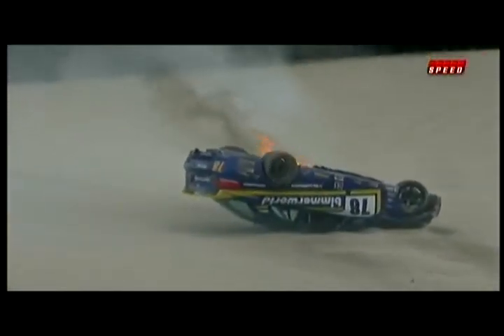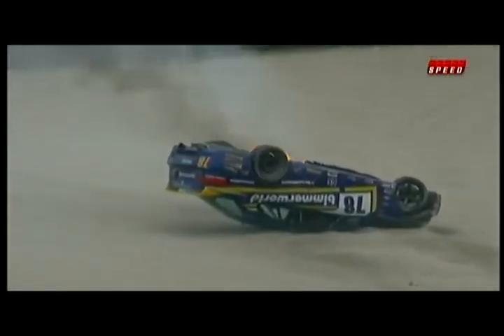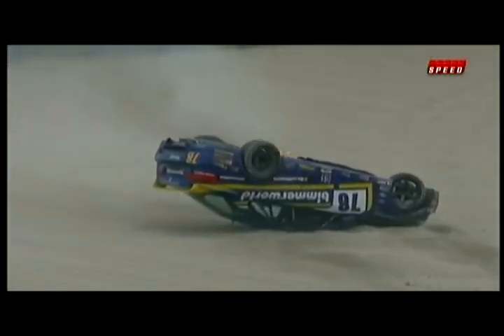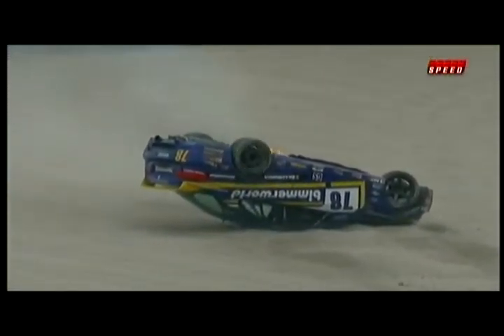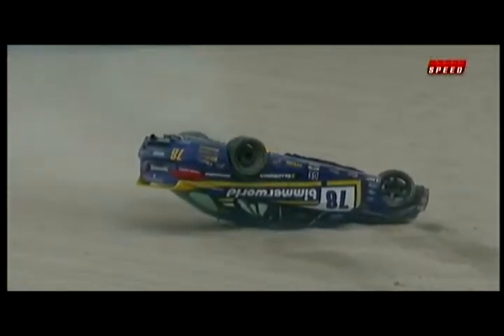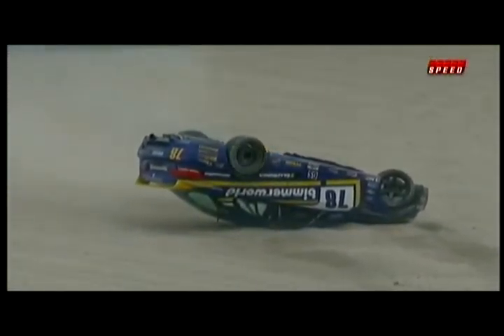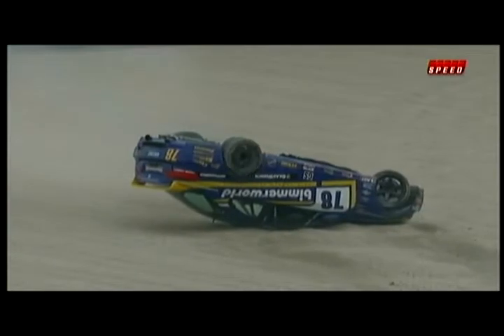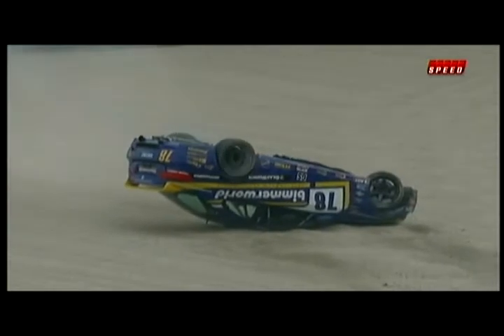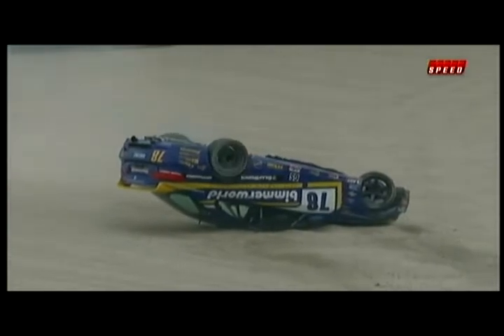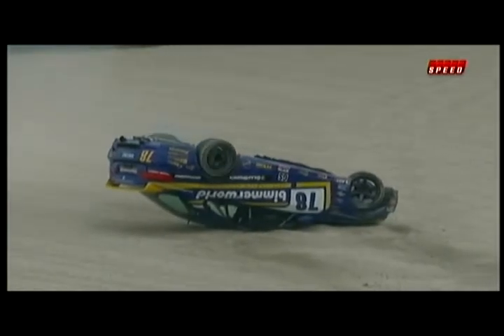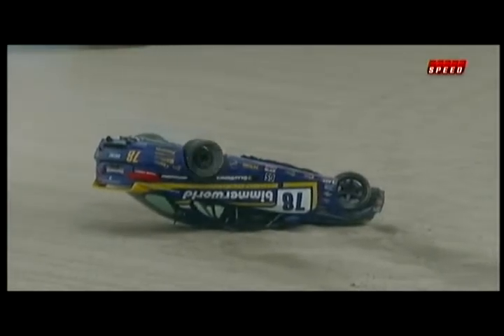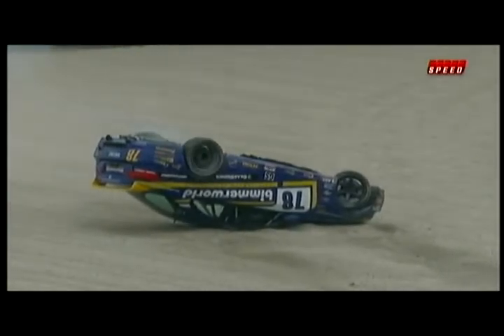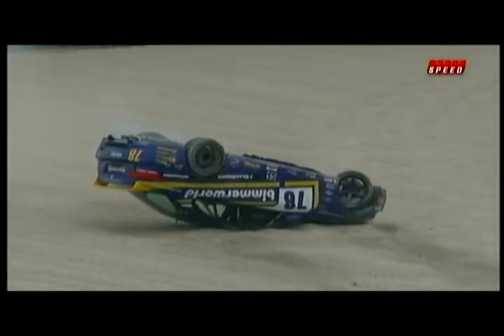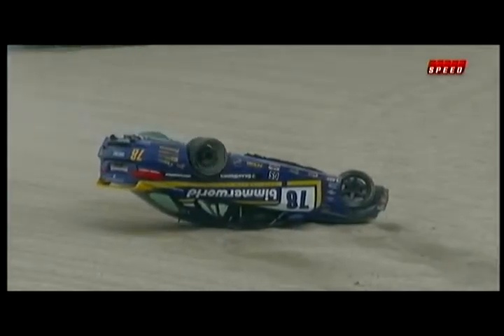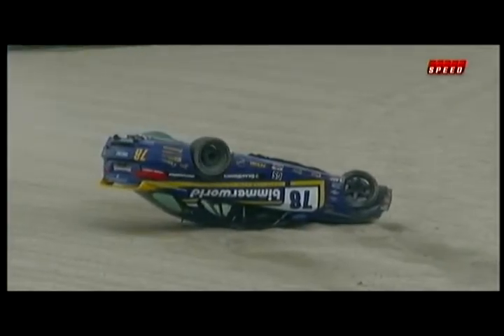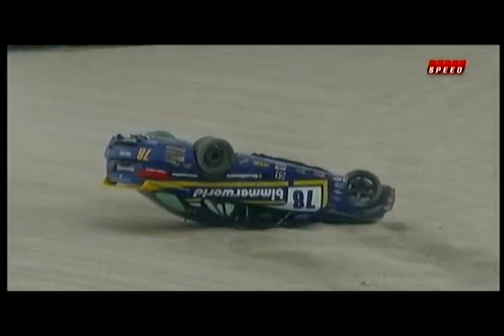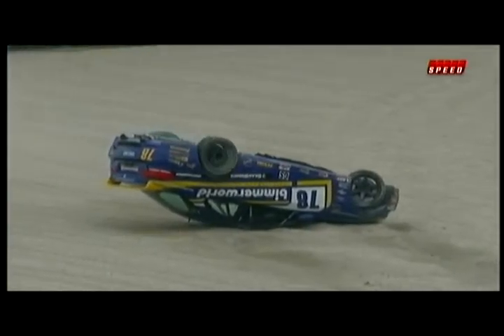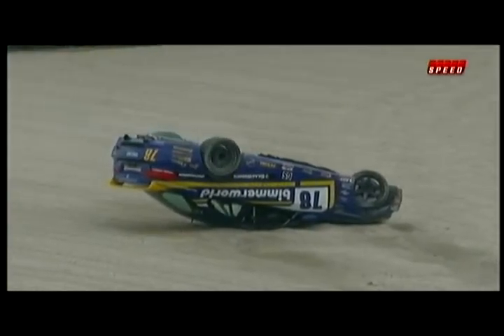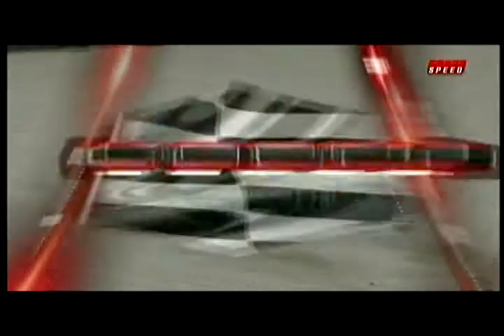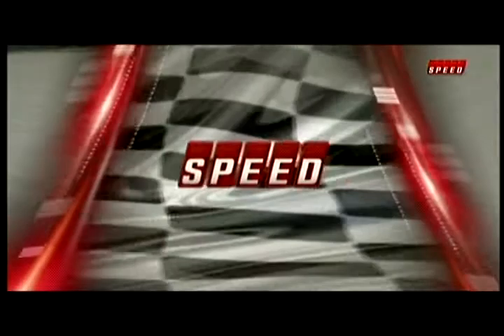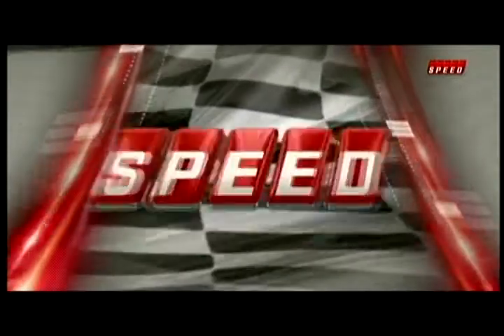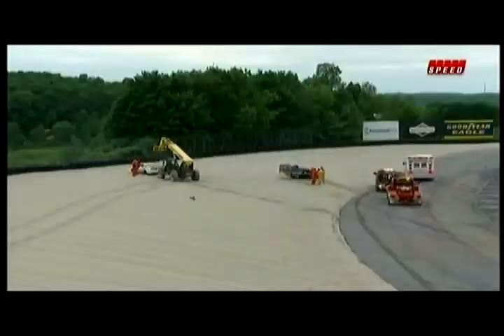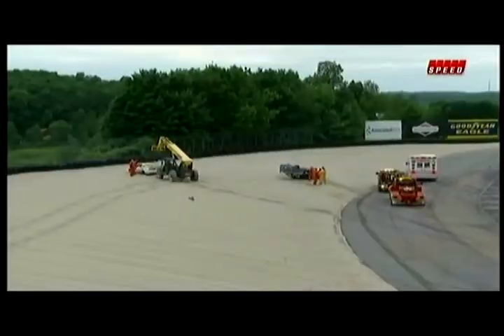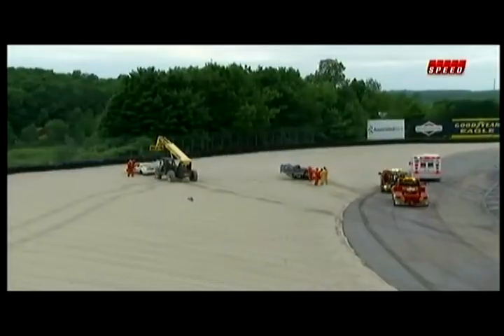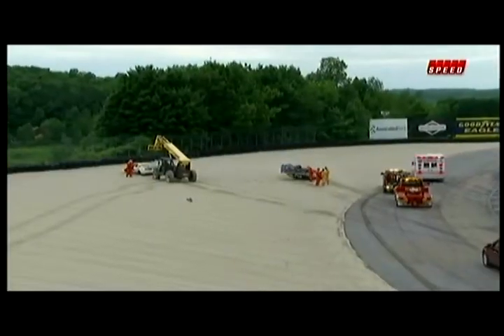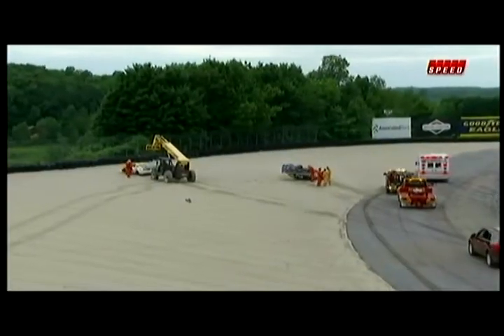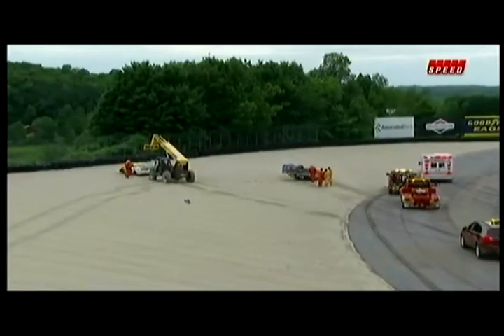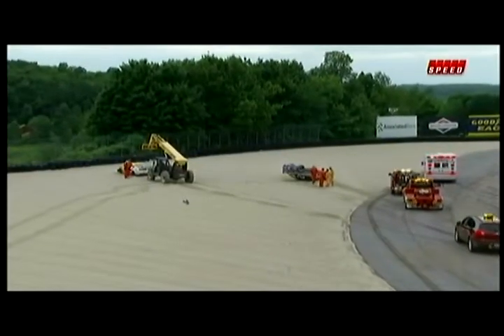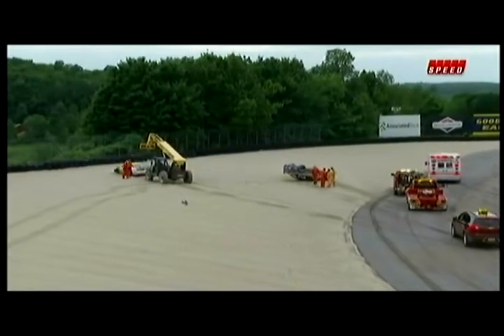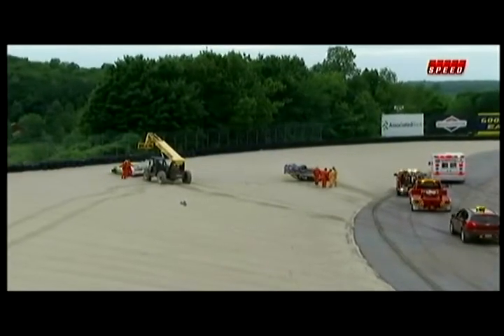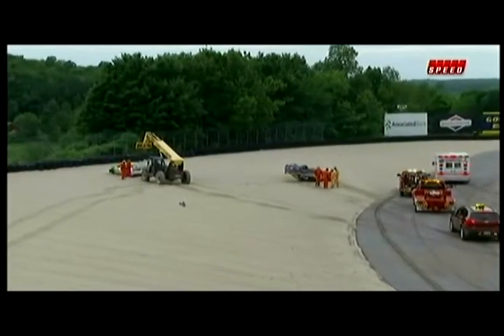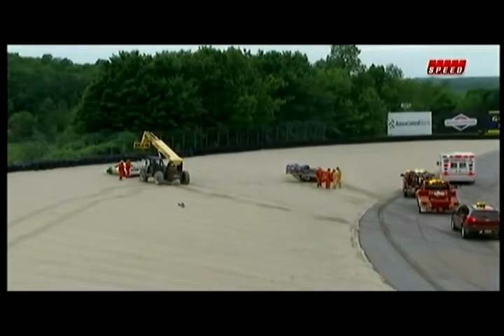That's Lionel Kent driving the Bimmerworld BMW. It was the 36, the Racer's Edge Ford Mustang Boss 302, that had the problem.